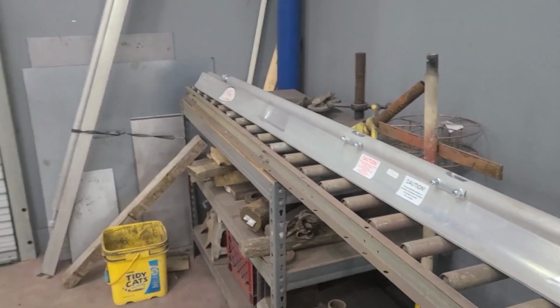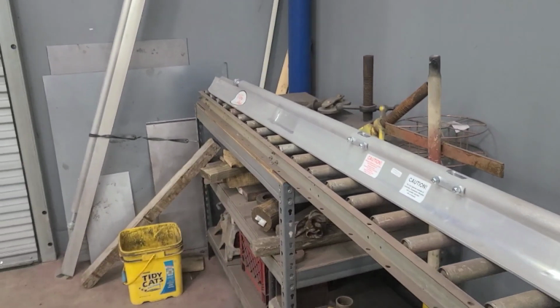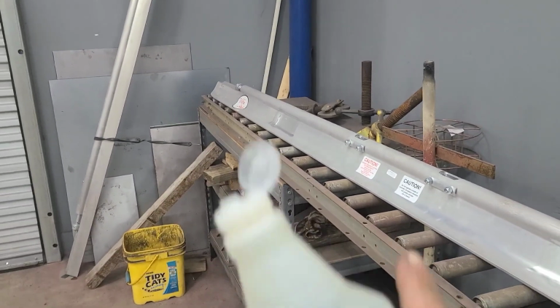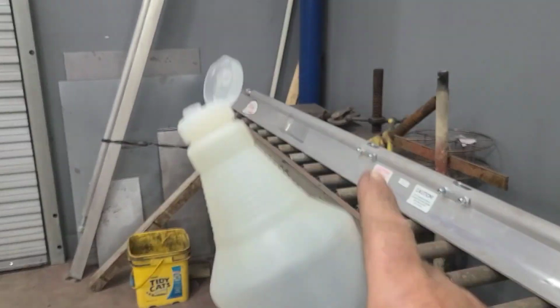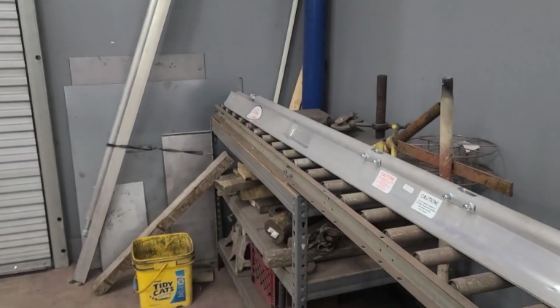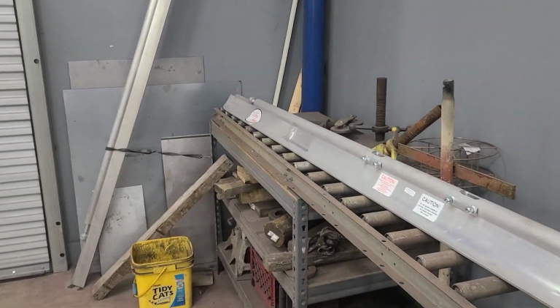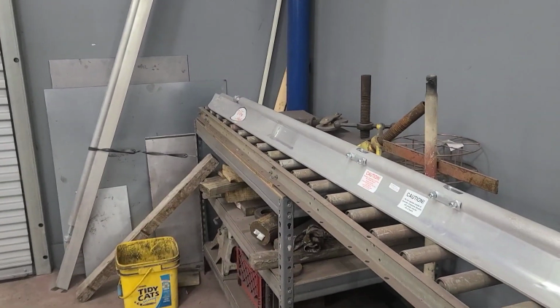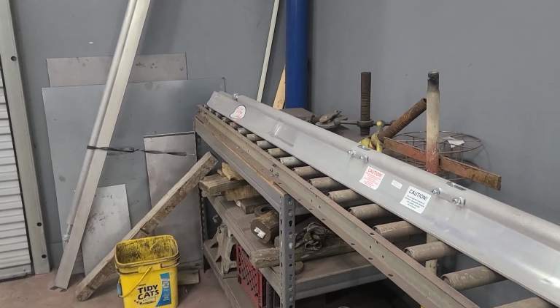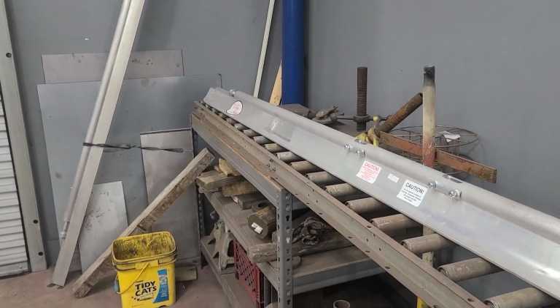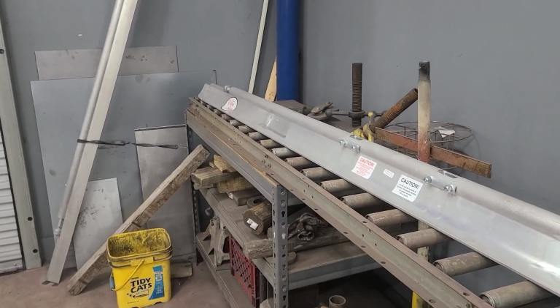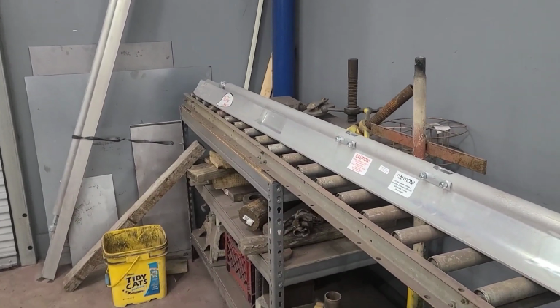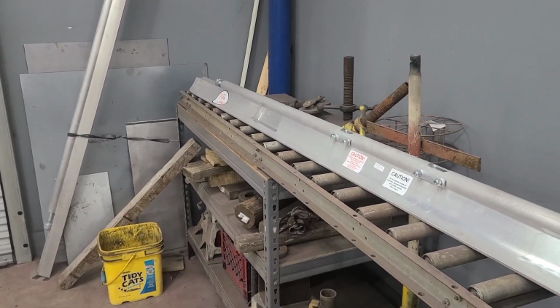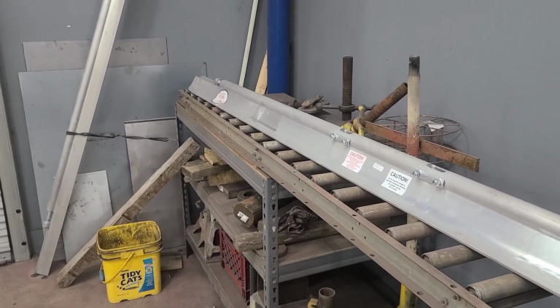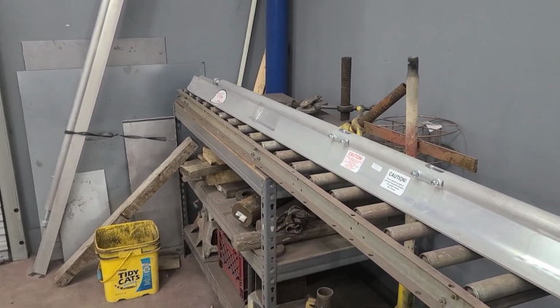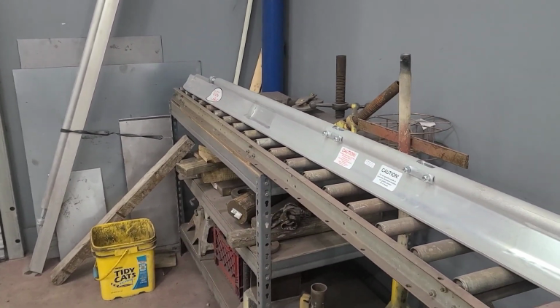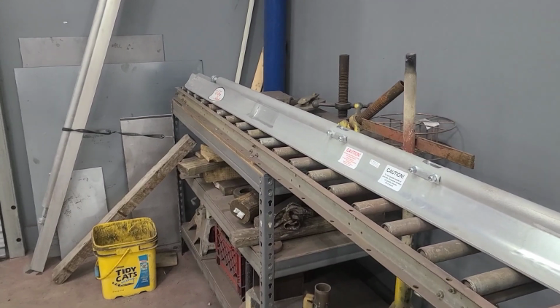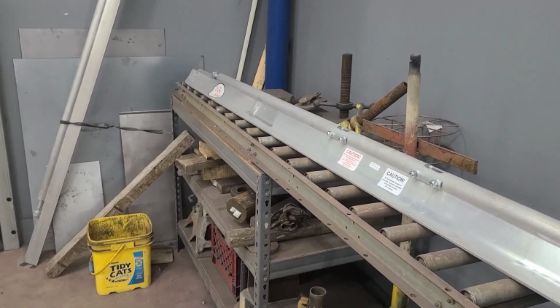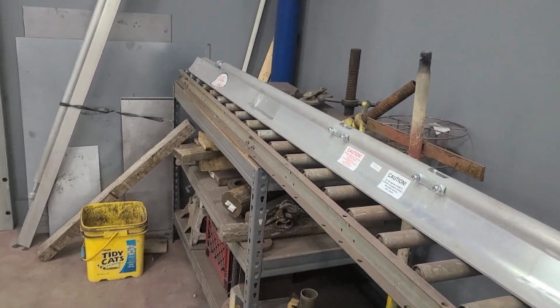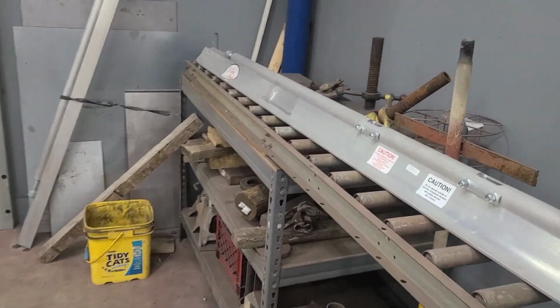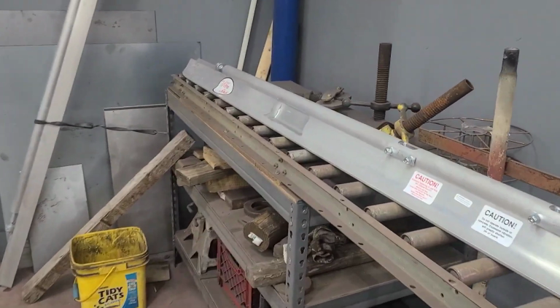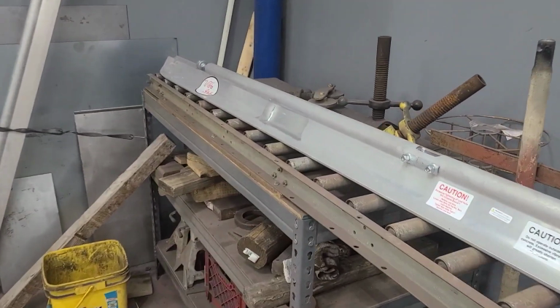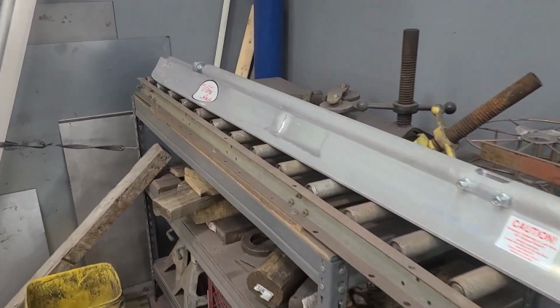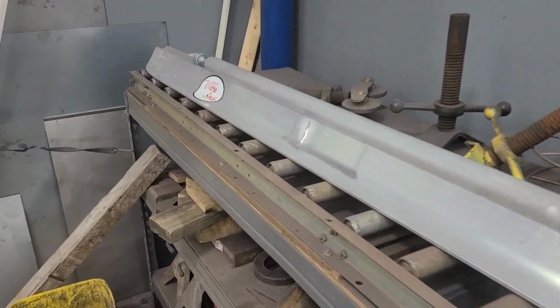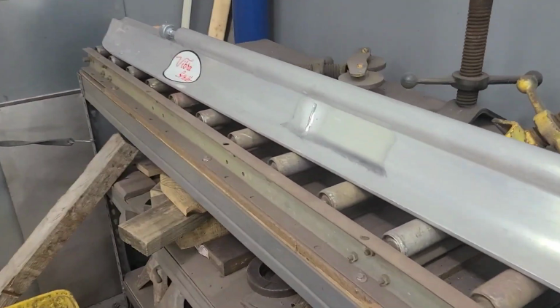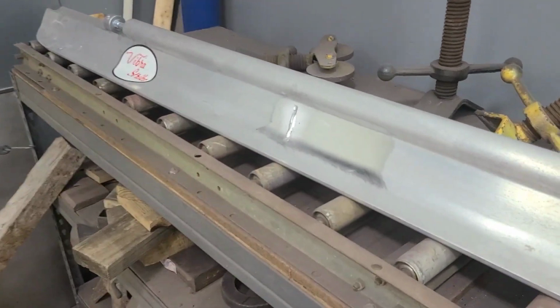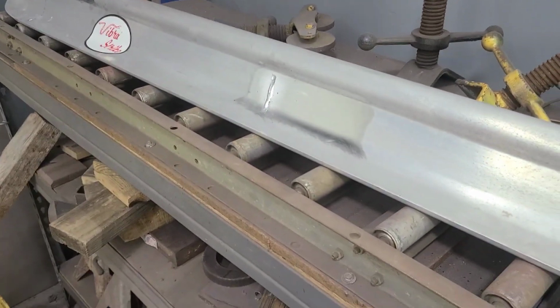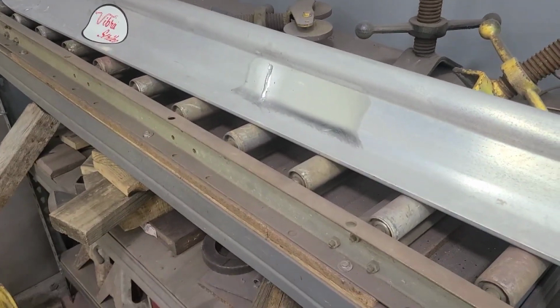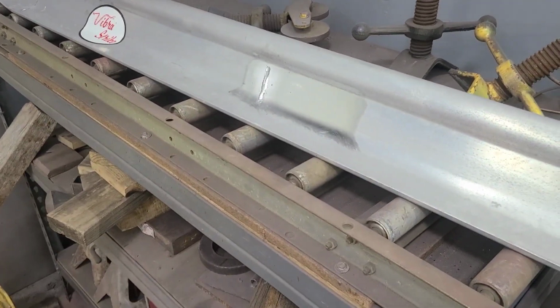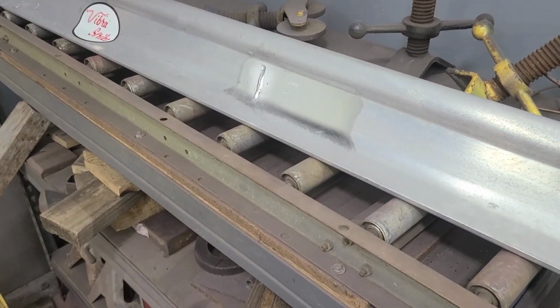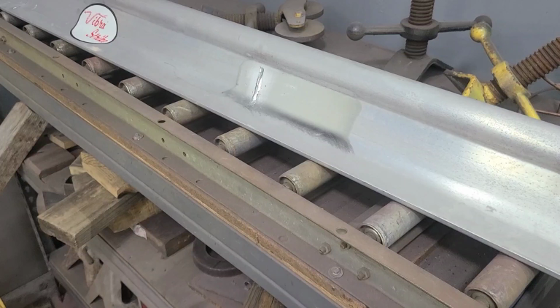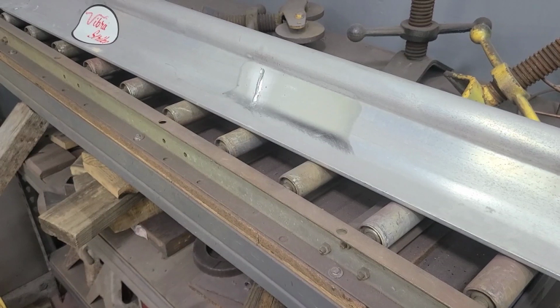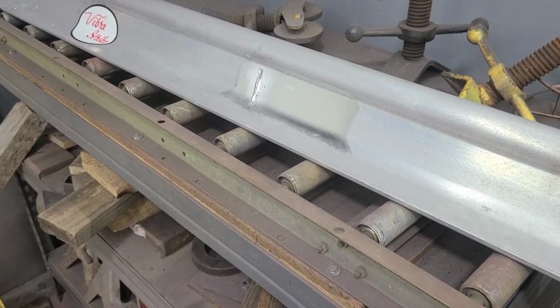That means I need to order some electrode that's about 80 bucks a damn pound to fix what I goofed up here. So let's do that.